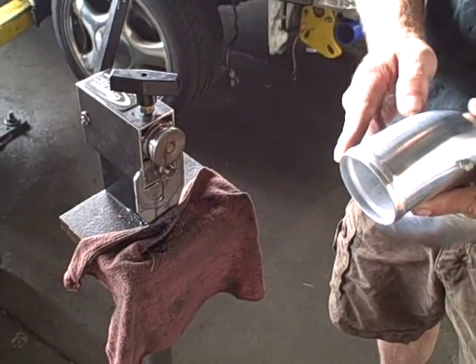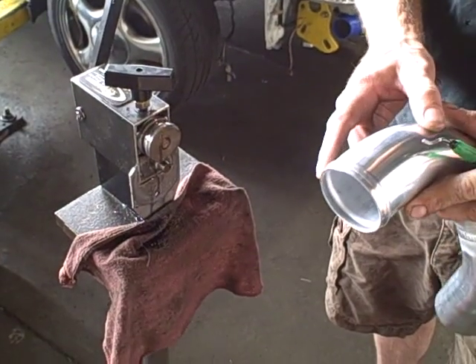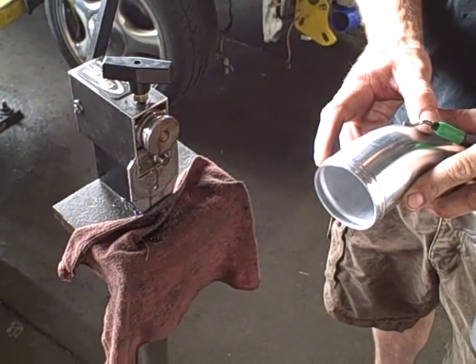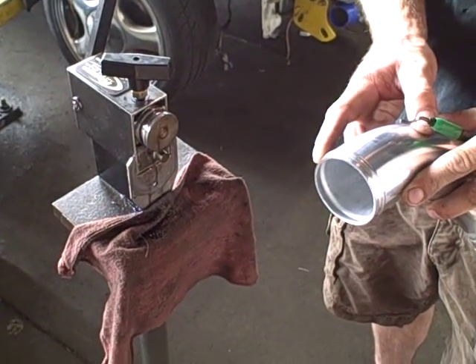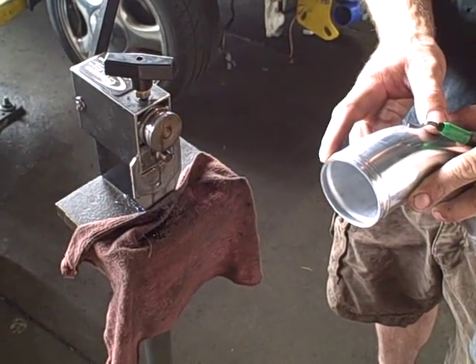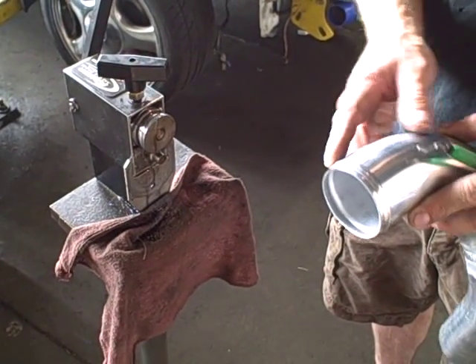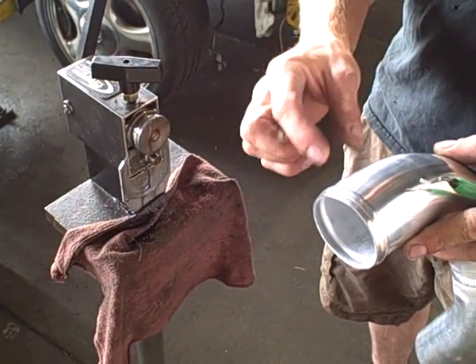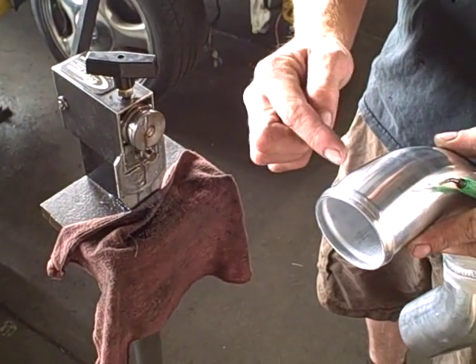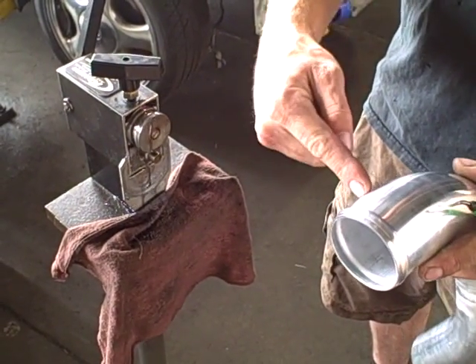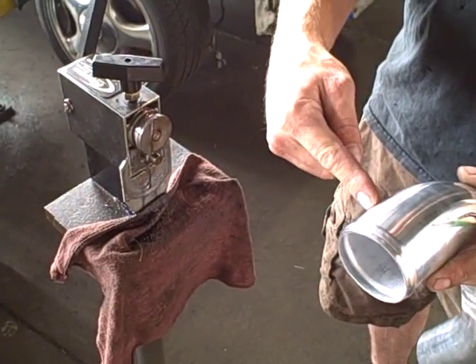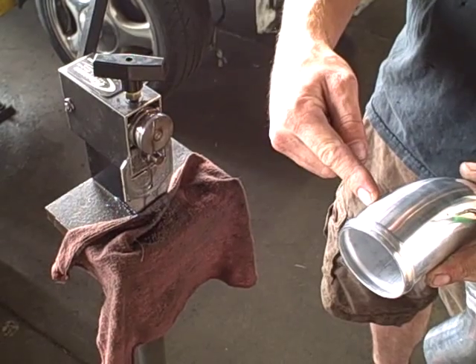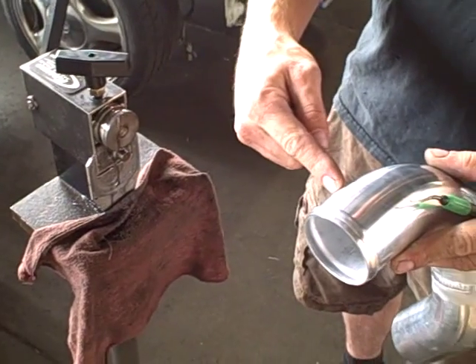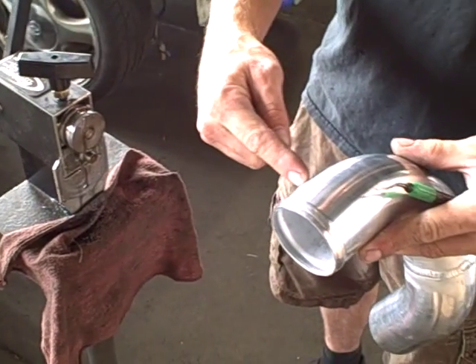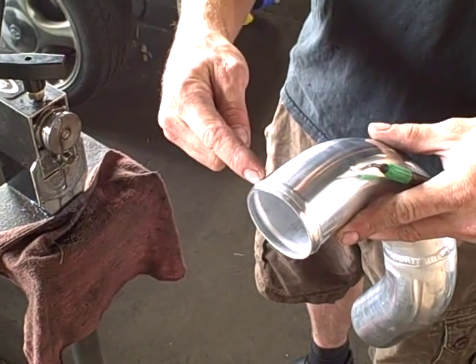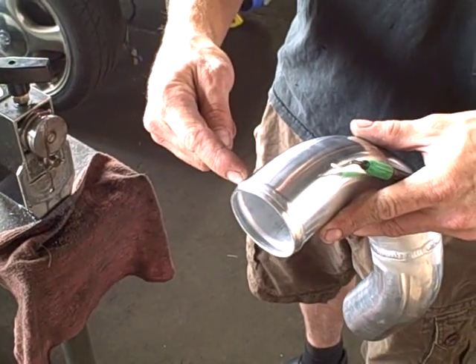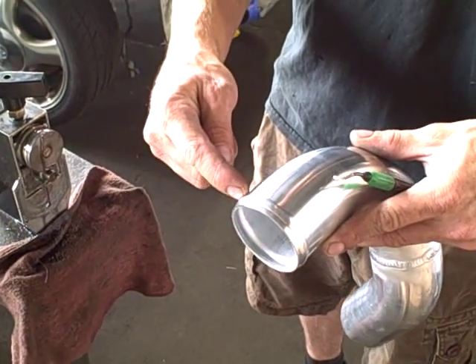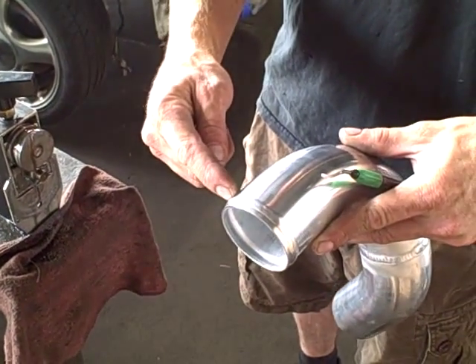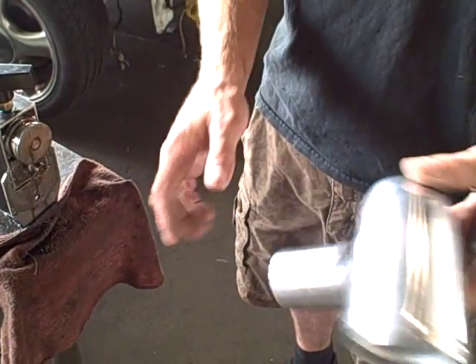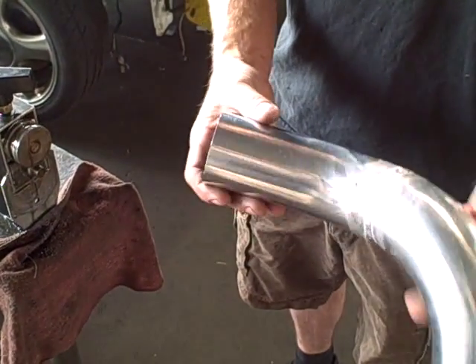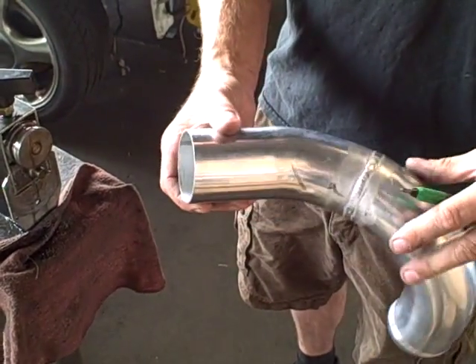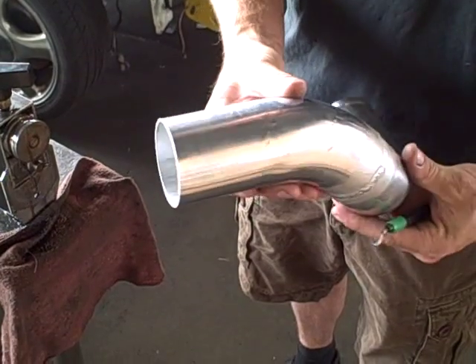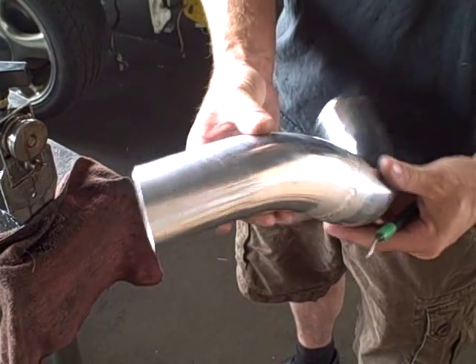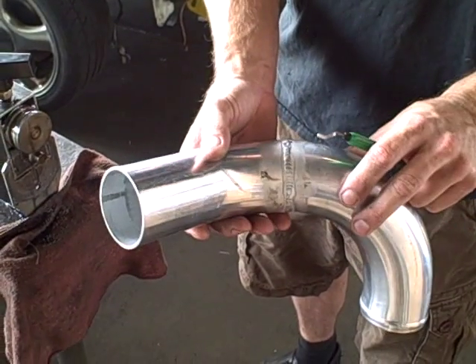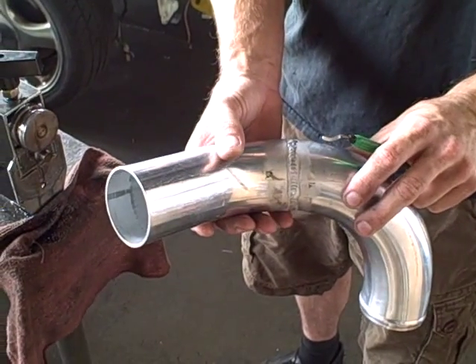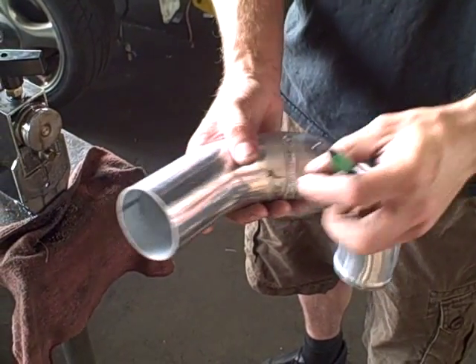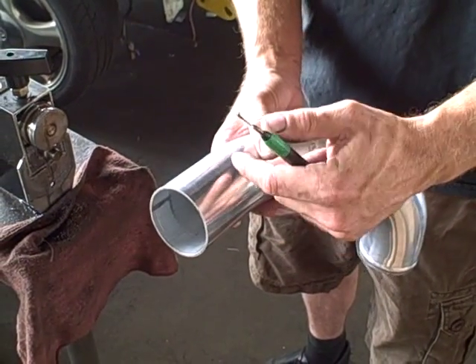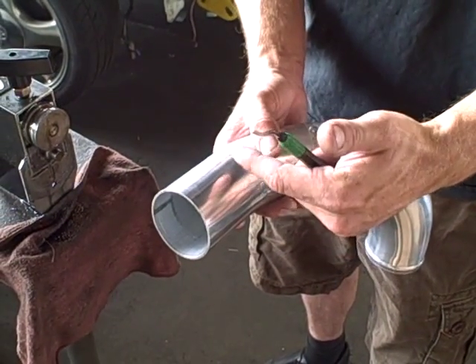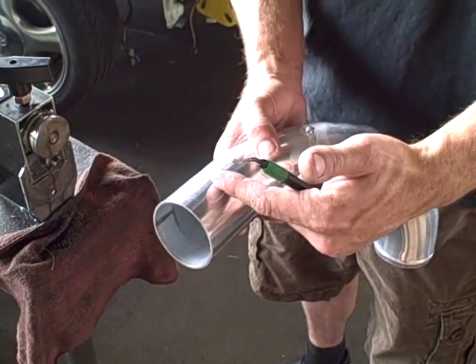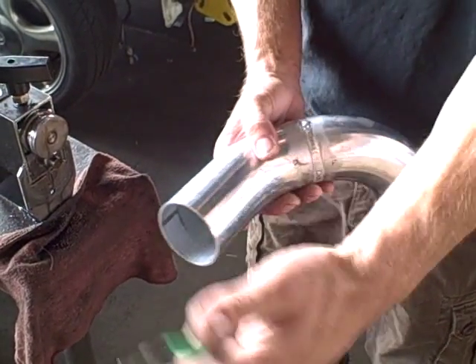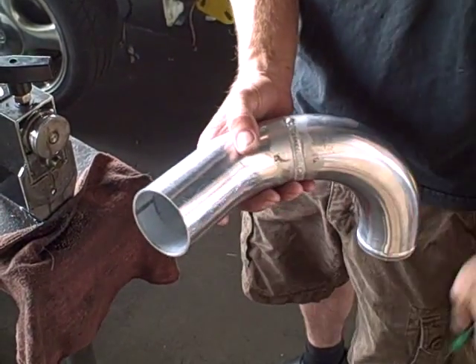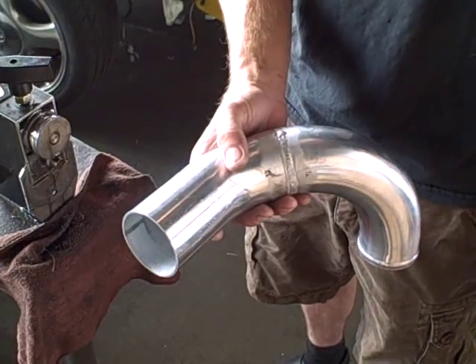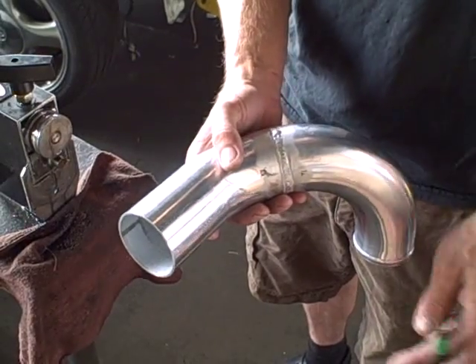This bead is to help ensure this charge pipe will not blow off. The clamp goes behind the bead, and as pressure's forced upon it, the clamp will hold against this bead. So we have a smooth edge — the possibility of the turbo boosting and blowing this pipe off is very easy.